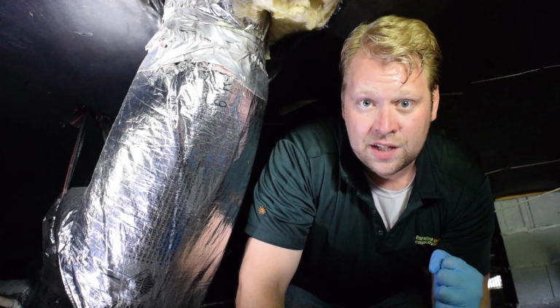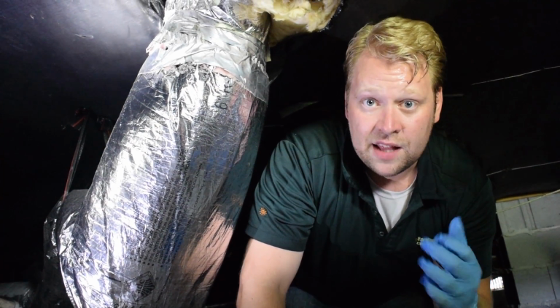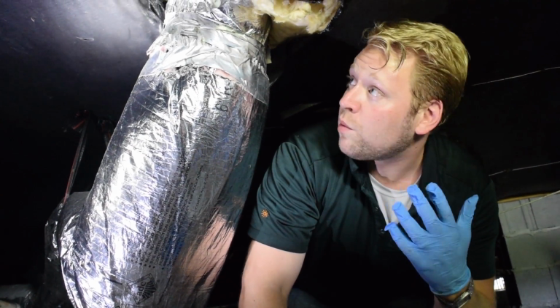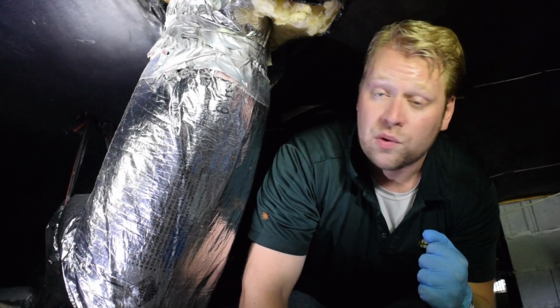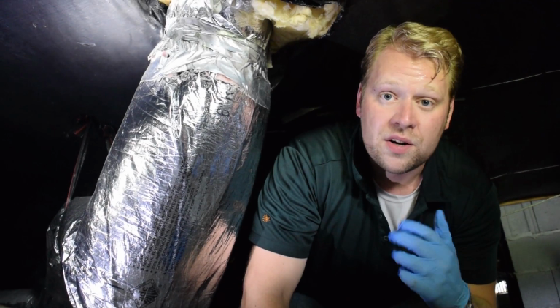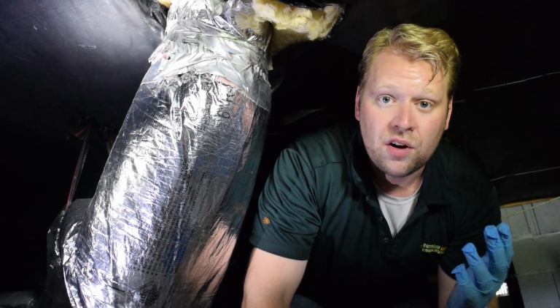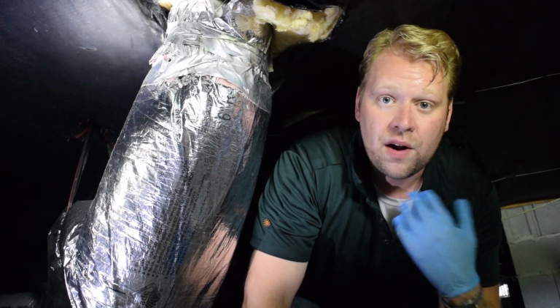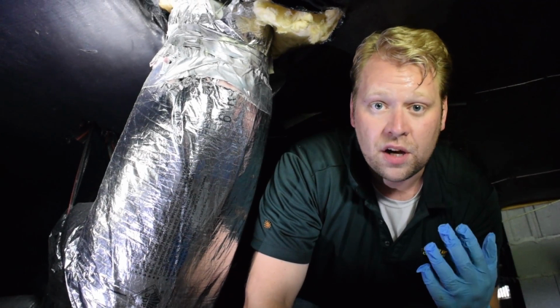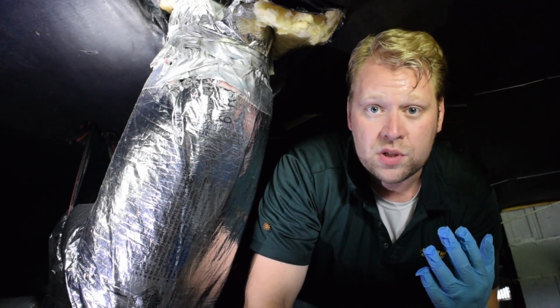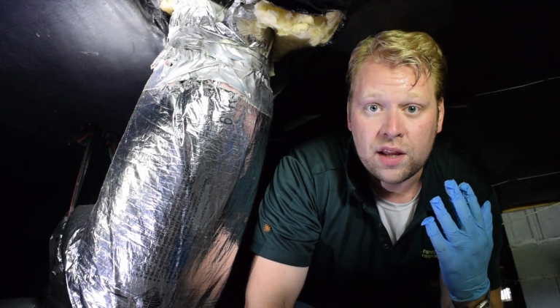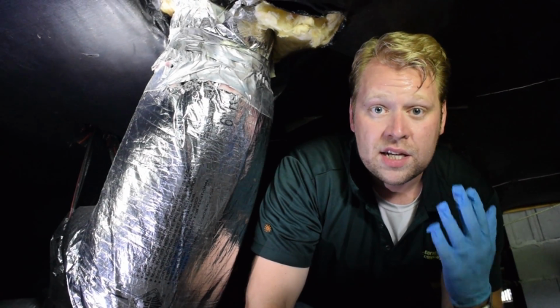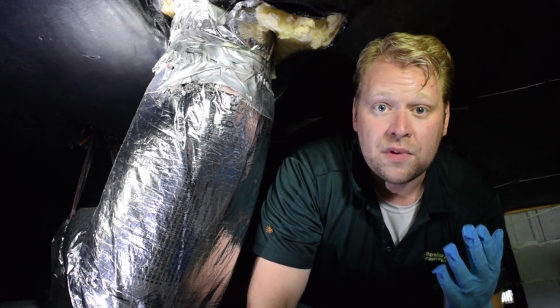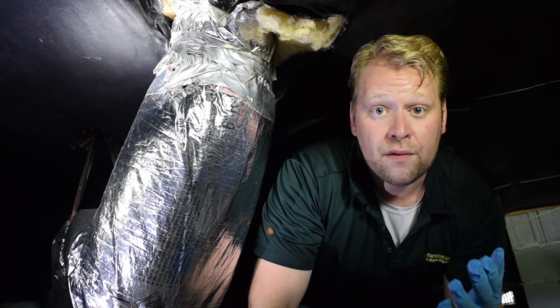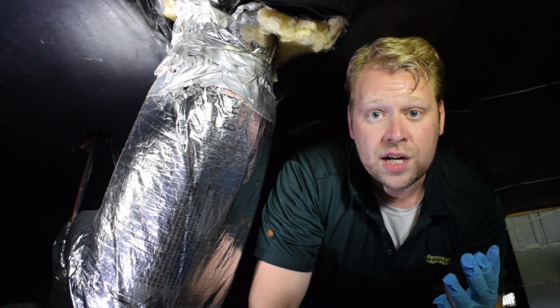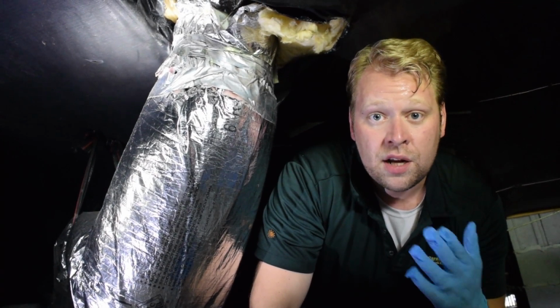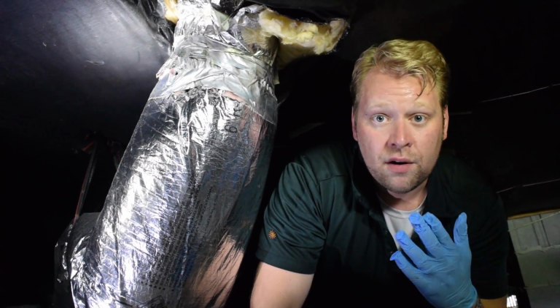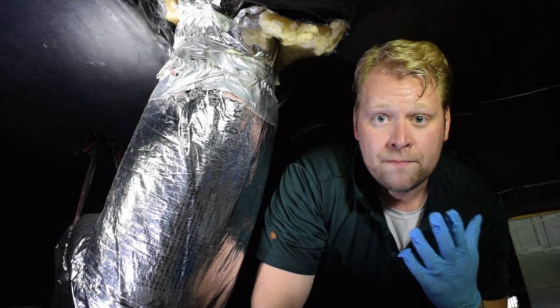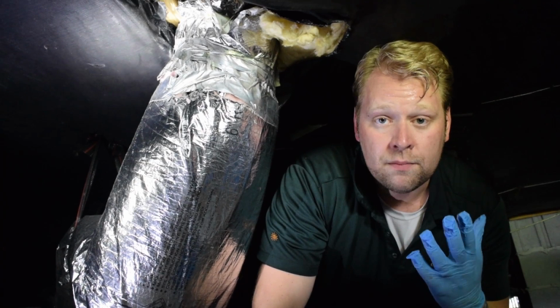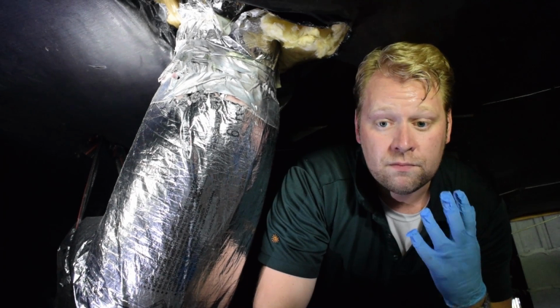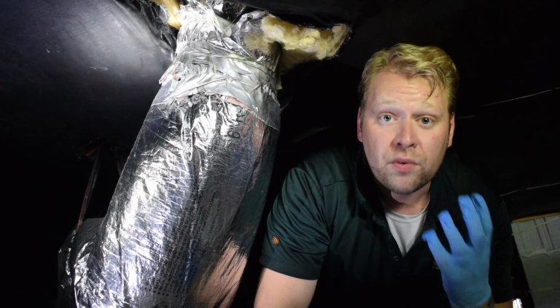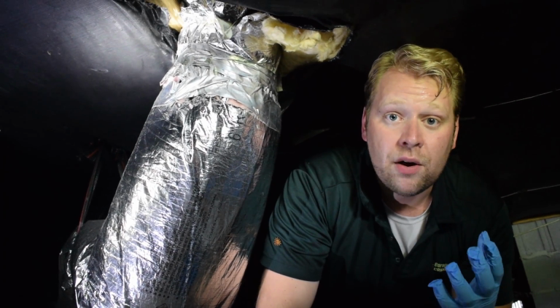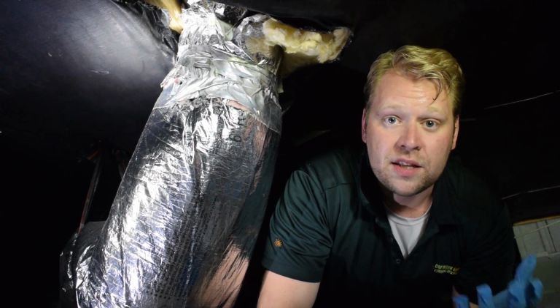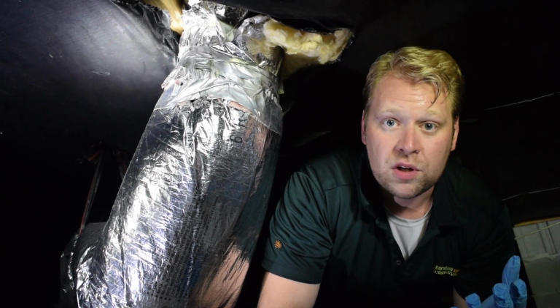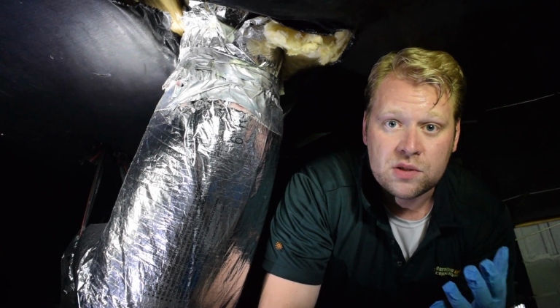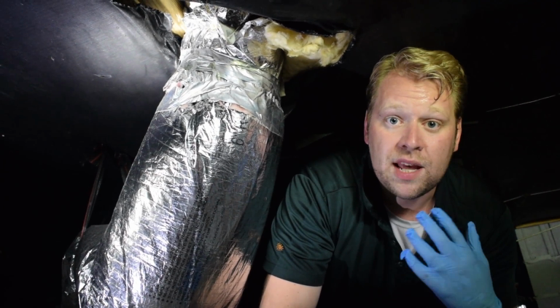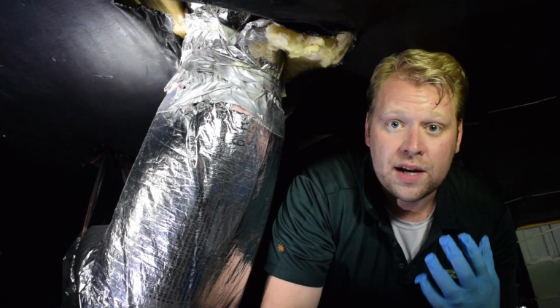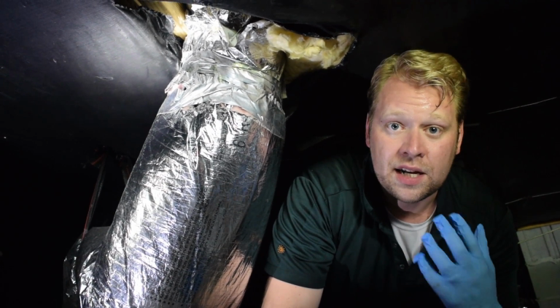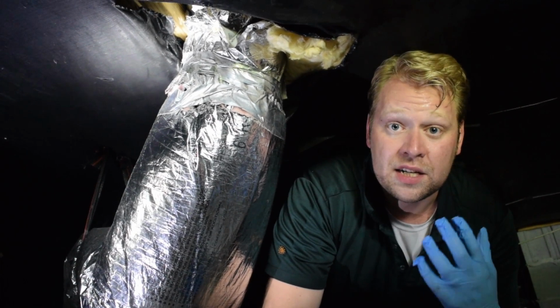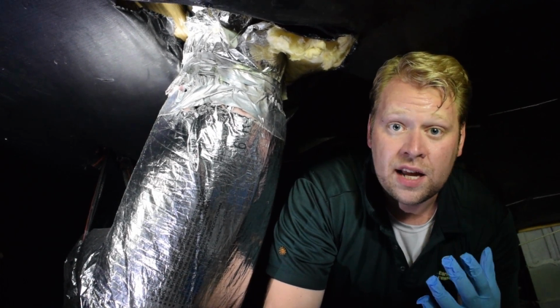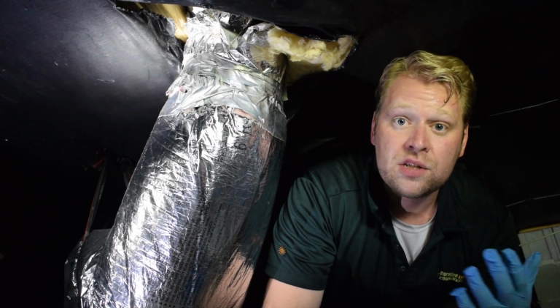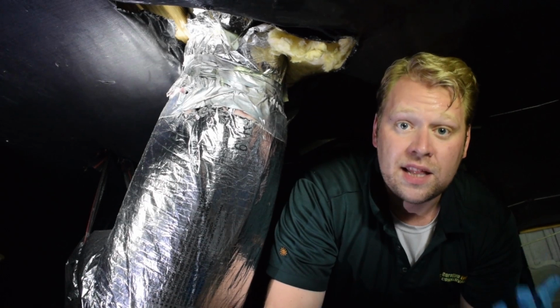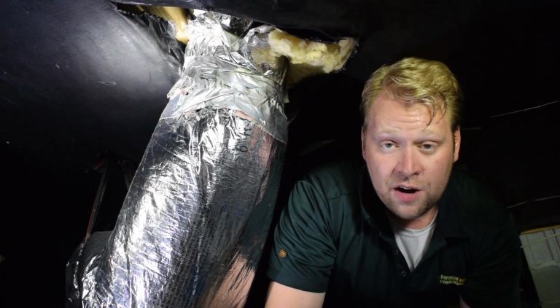That's what we're doing — we're air sealing all around these duct boots to really stop the air infiltration from leaking out into this crawl space. We want to keep it nice and tight so that the air the homeowners are paying for is going inside their house.